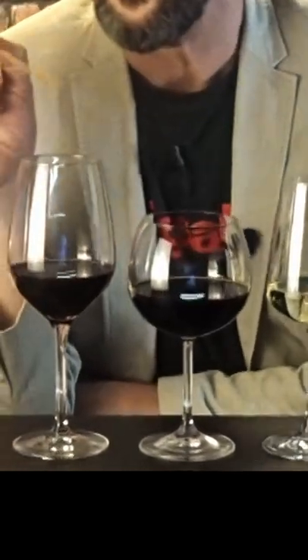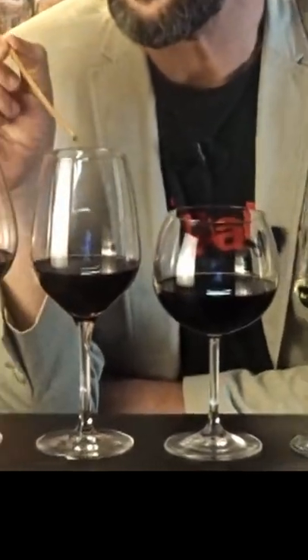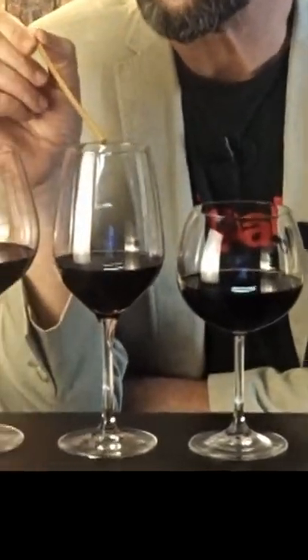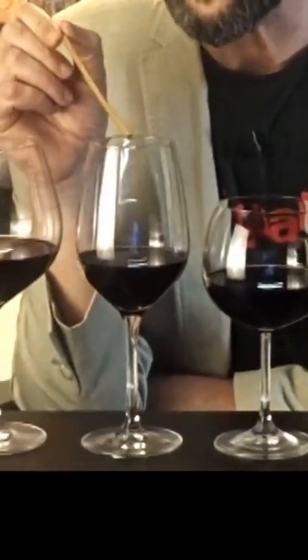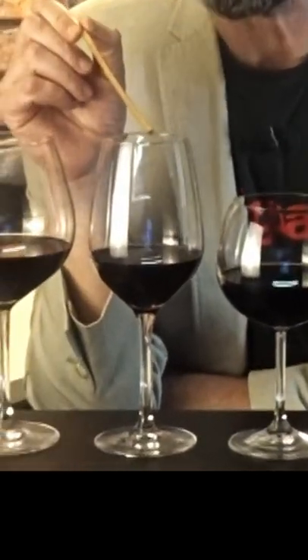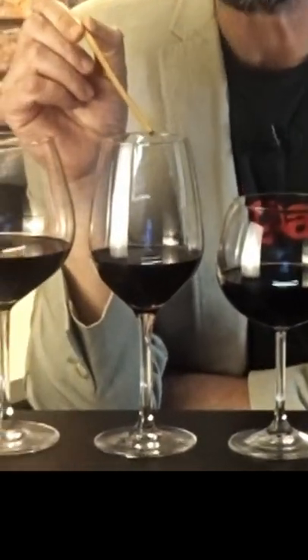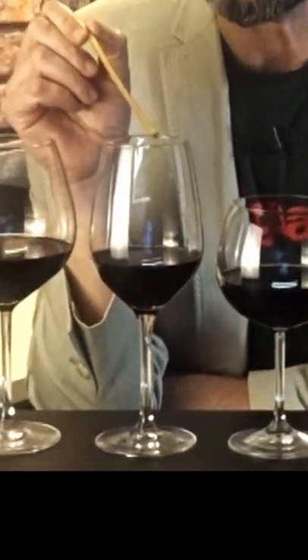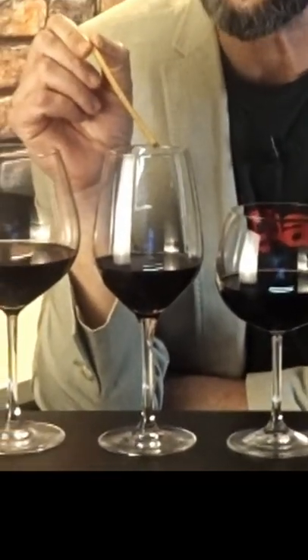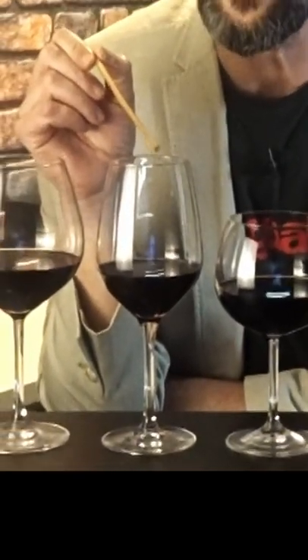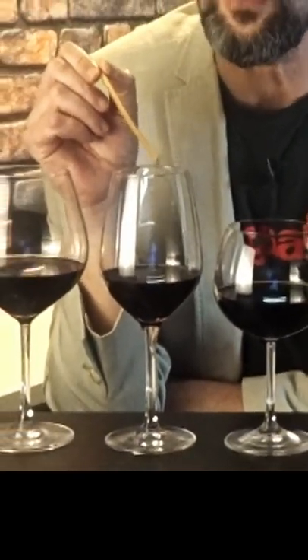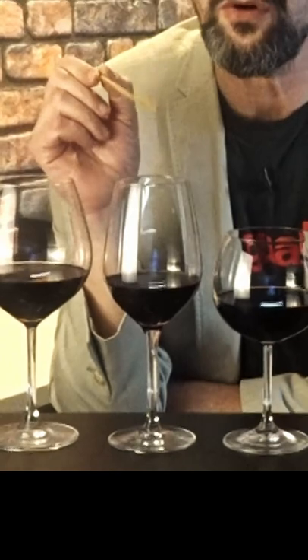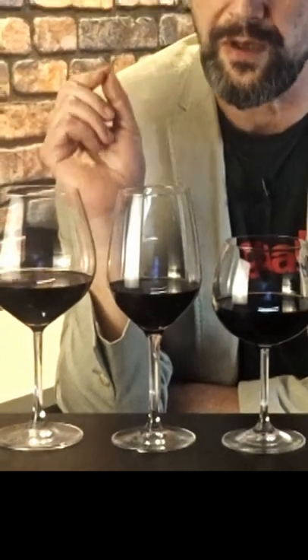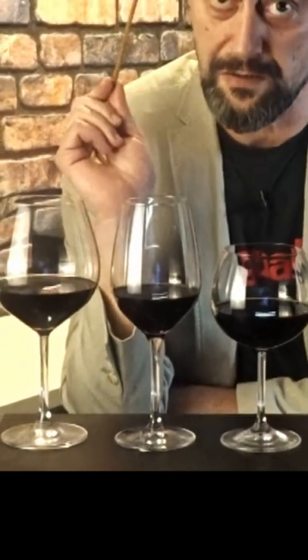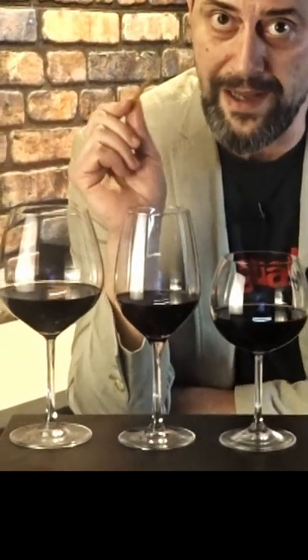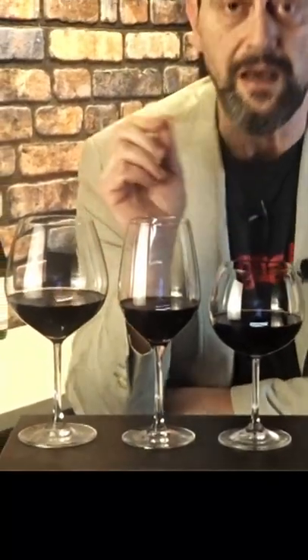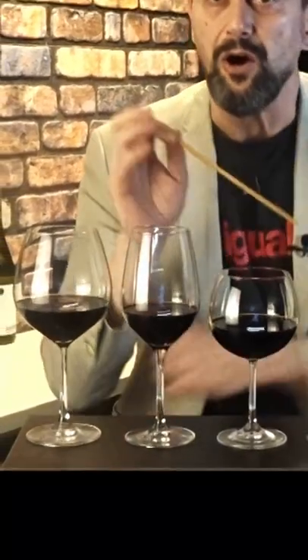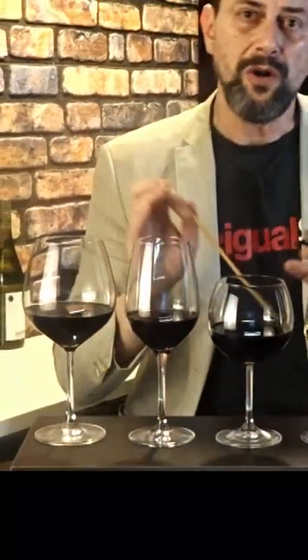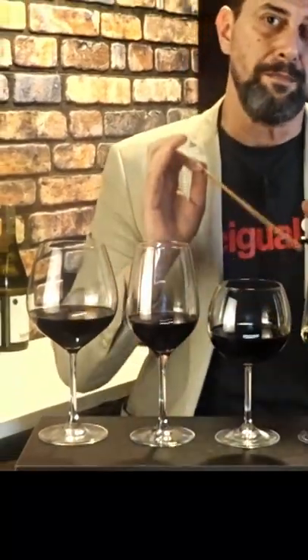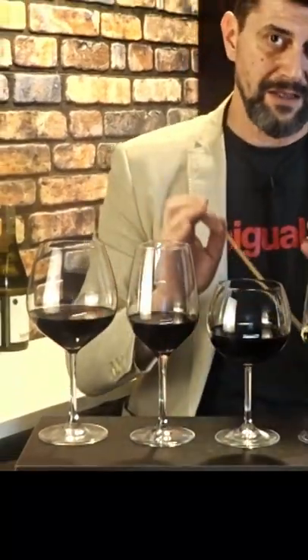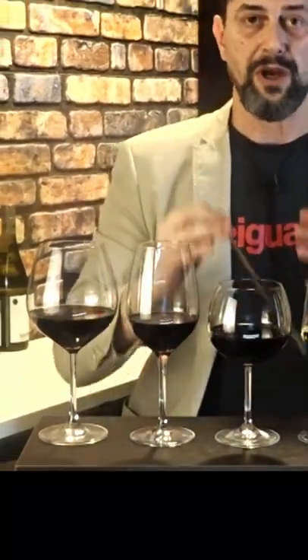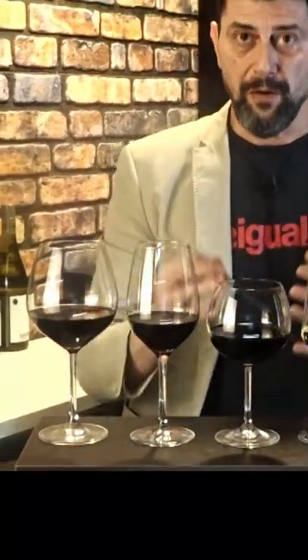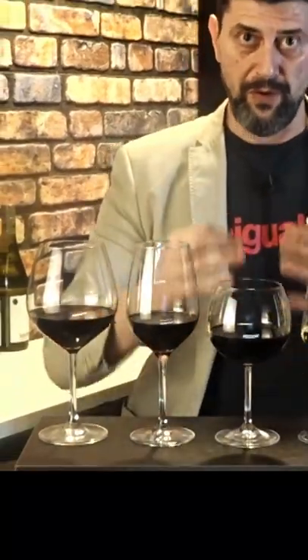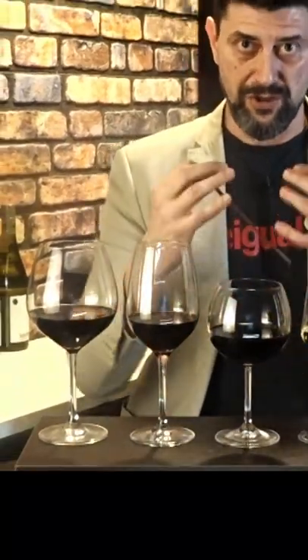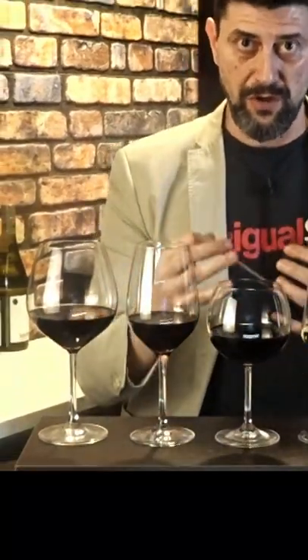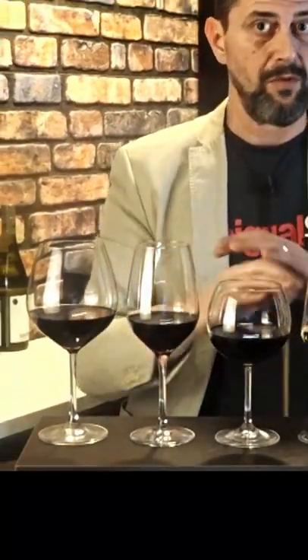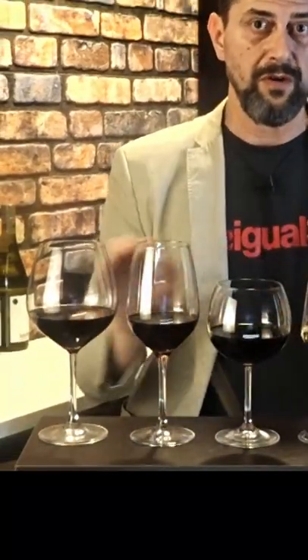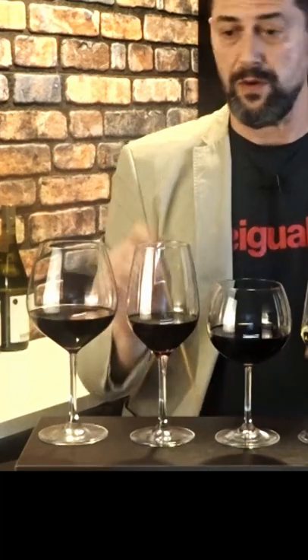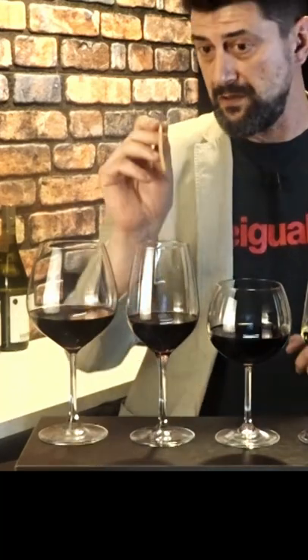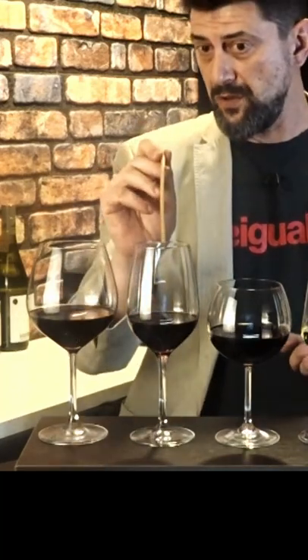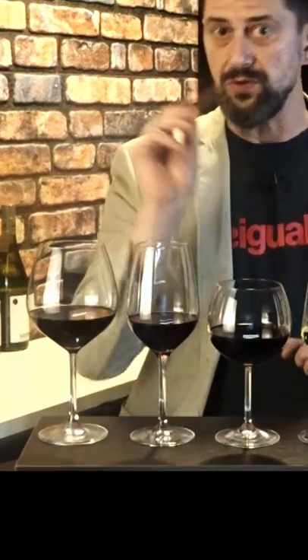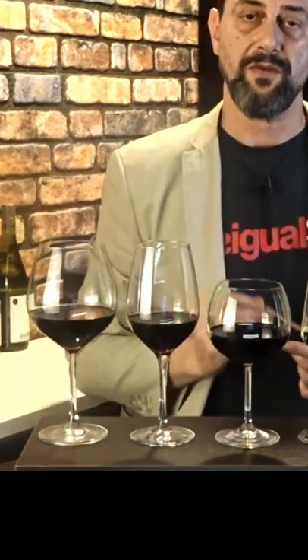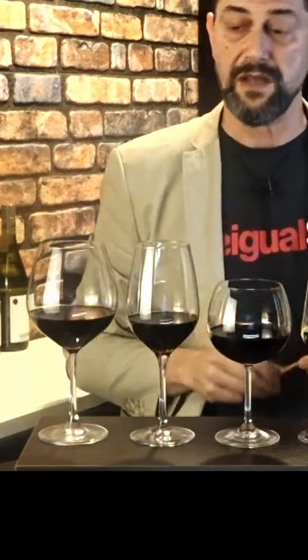This is the Bordeaux glass. Bordeaux means Cabernet, Bordeaux means blends. All the blends which are powerful and strong from all over the world, you have to drink from this glass.